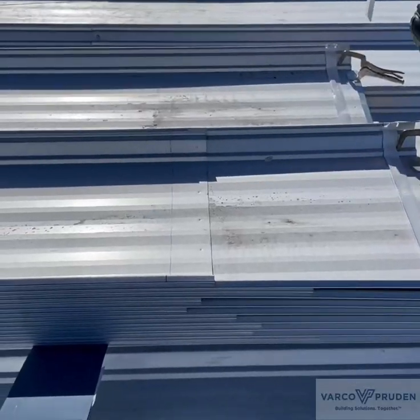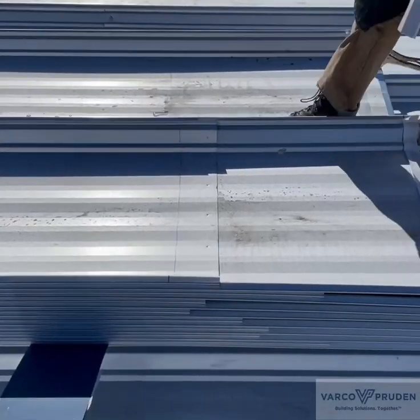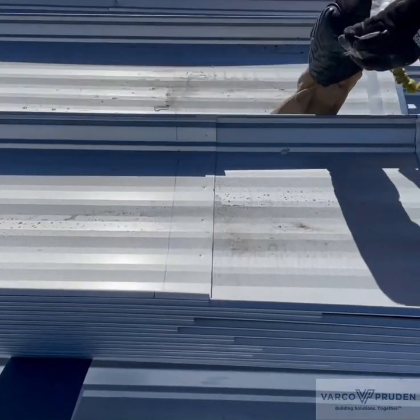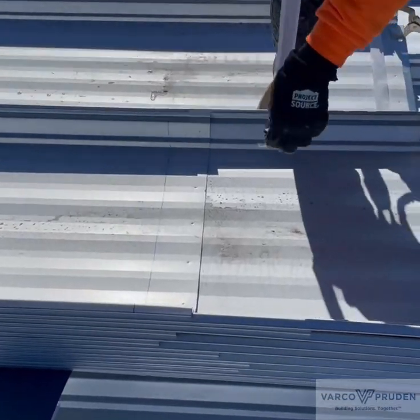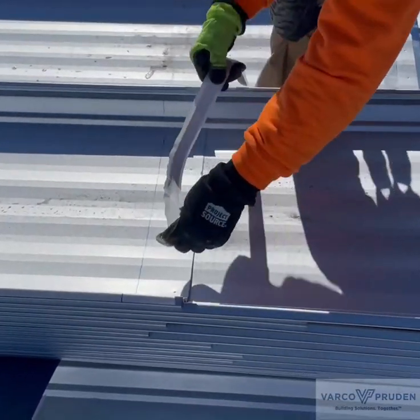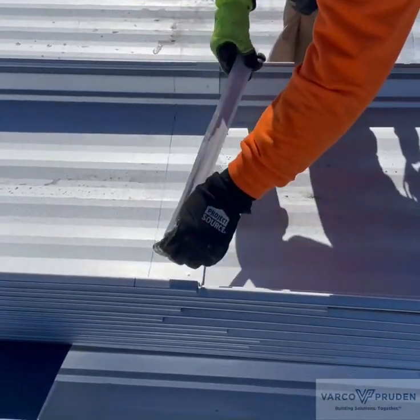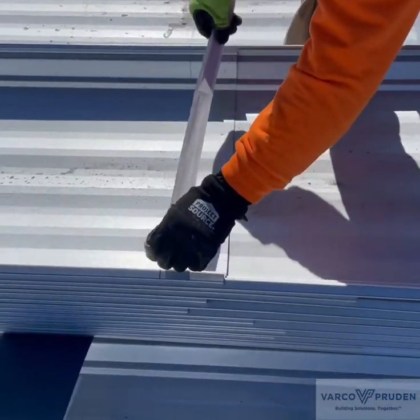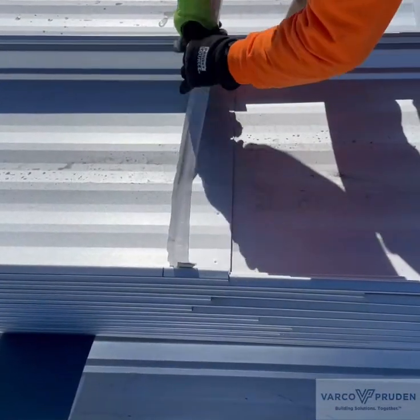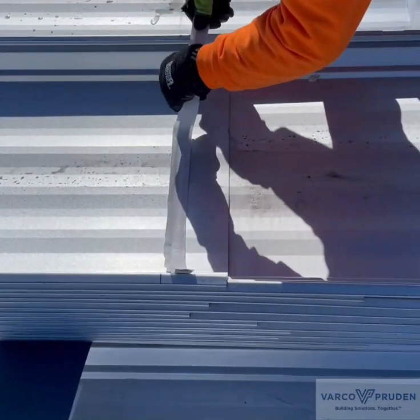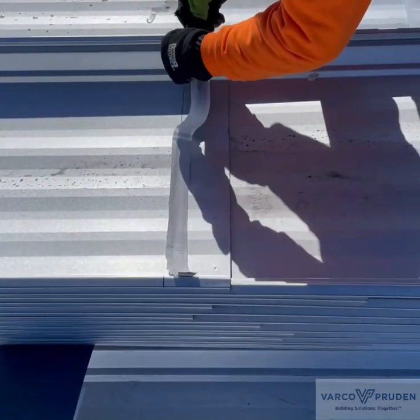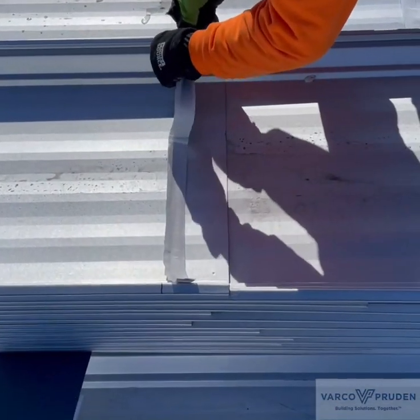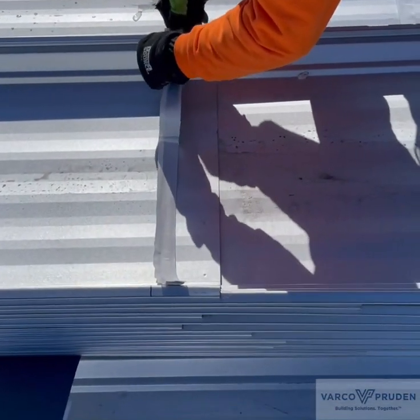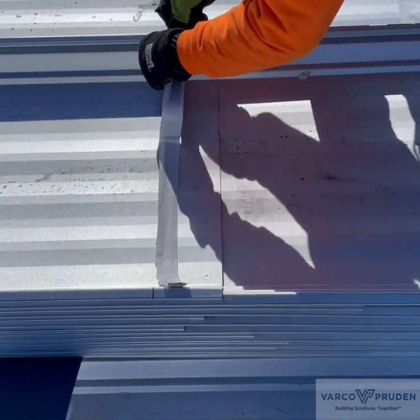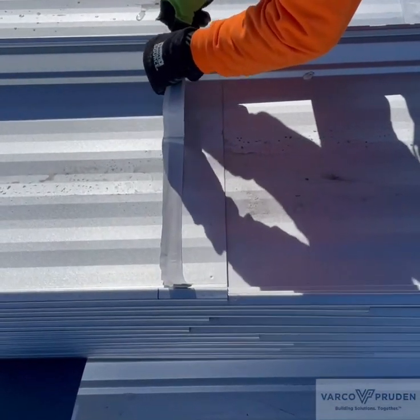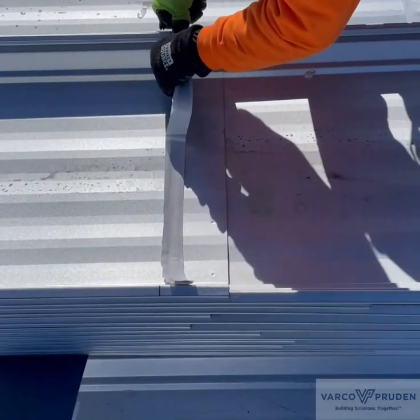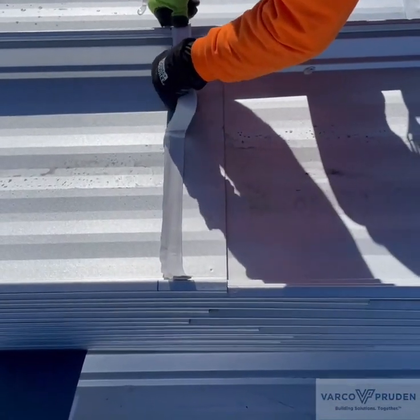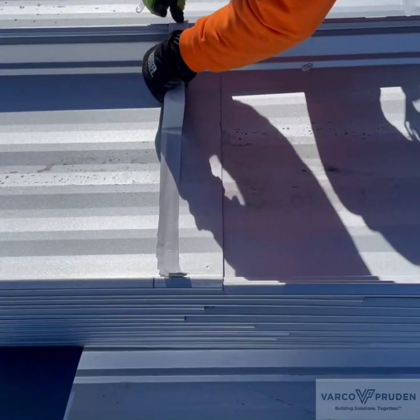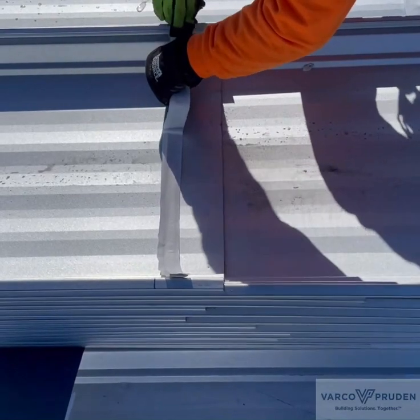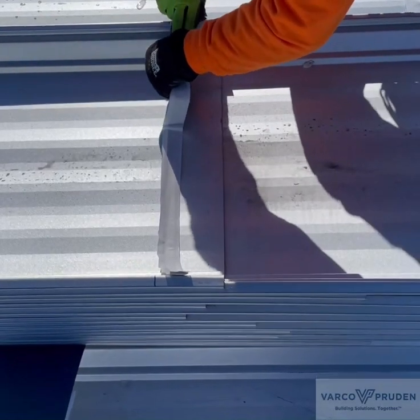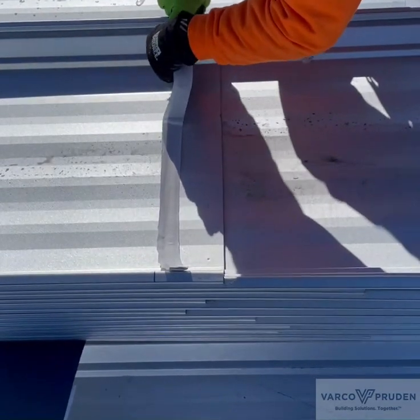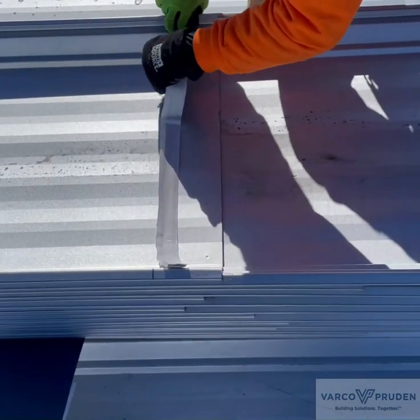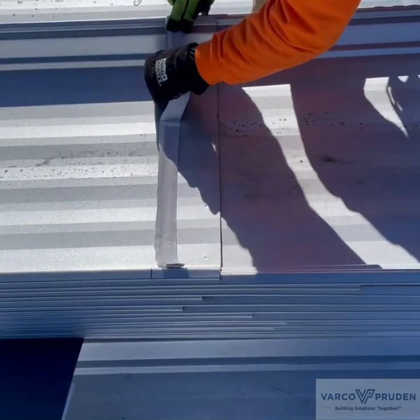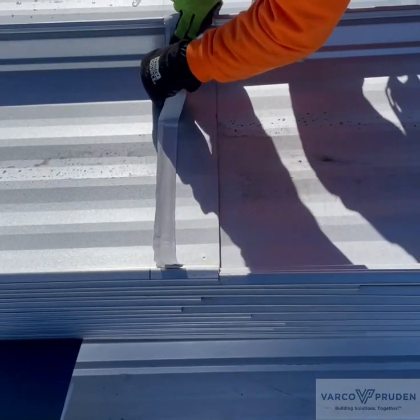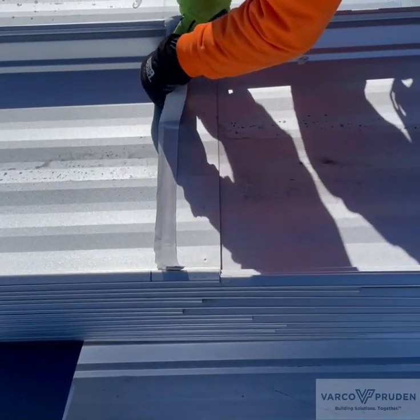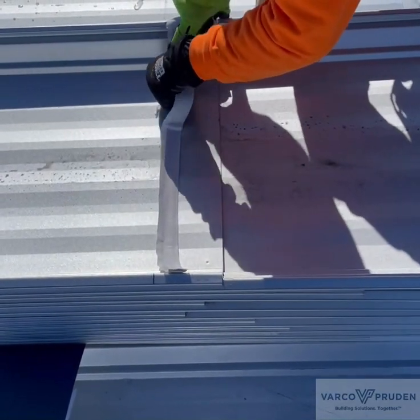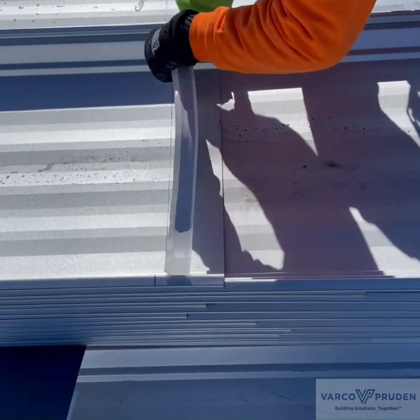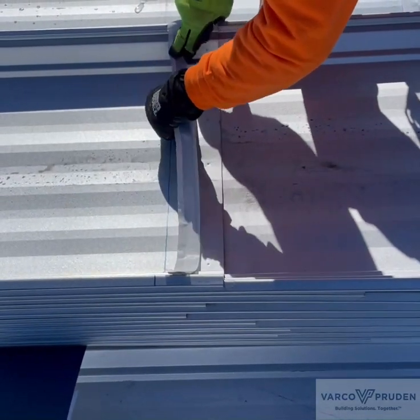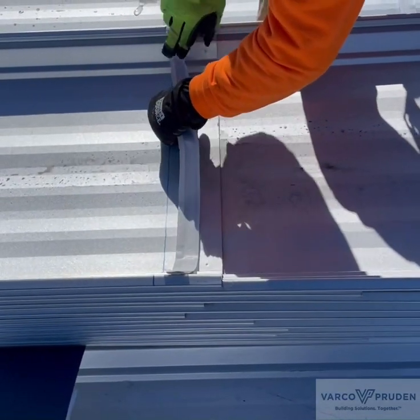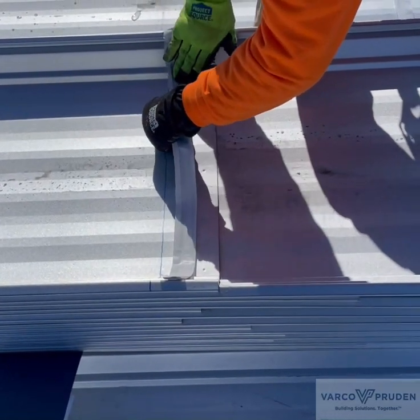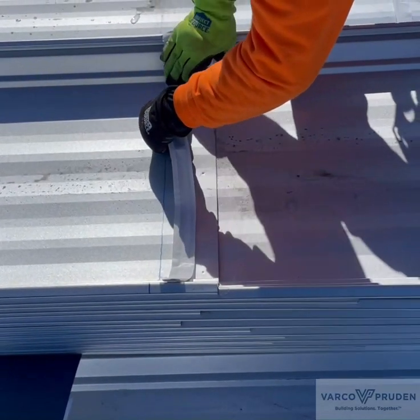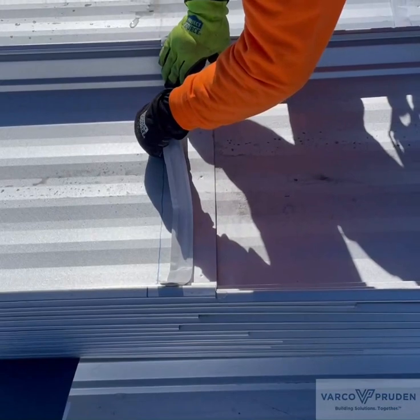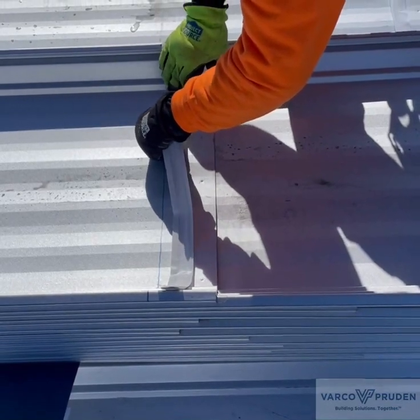They also install the panel stiffeners and the tape mastic at the panel bundles. Be sure the bottom edge of the tape mastic is 1½ inch up from the 4 inch mark.